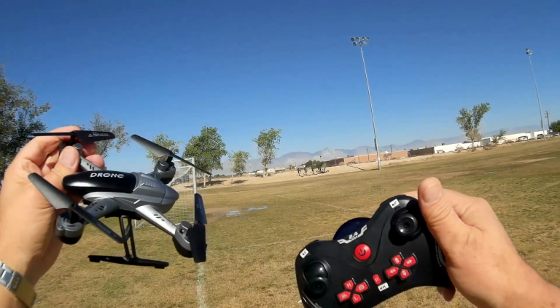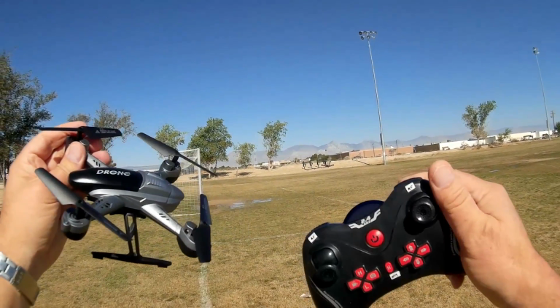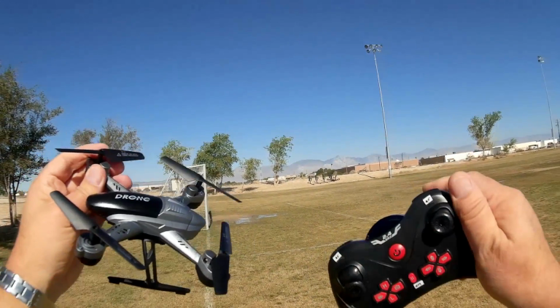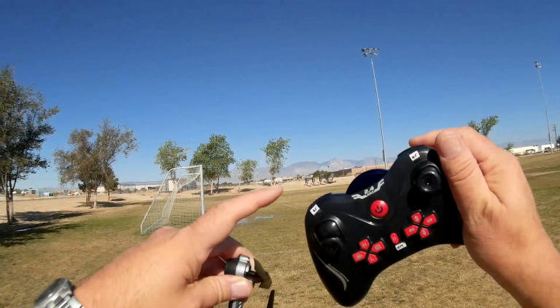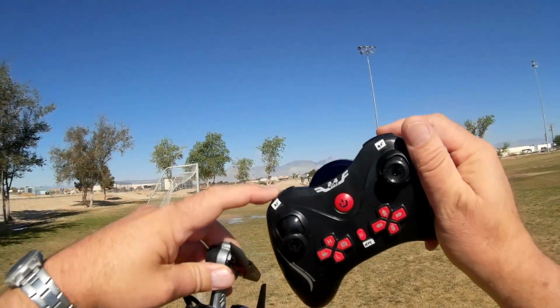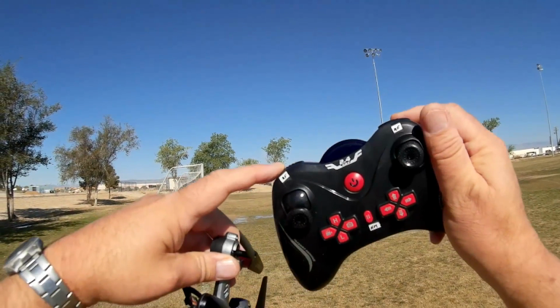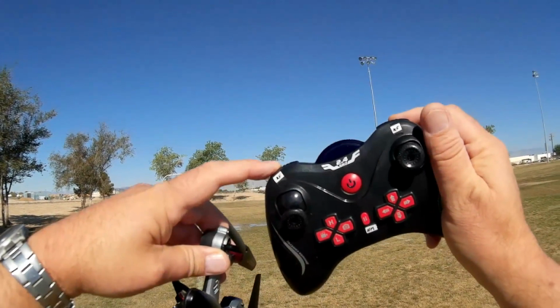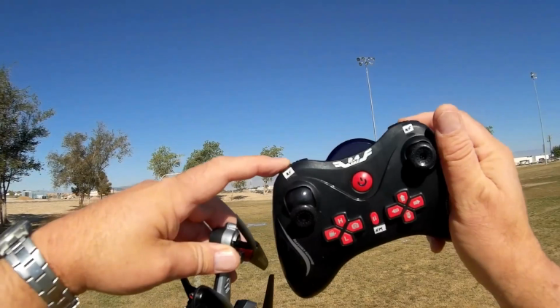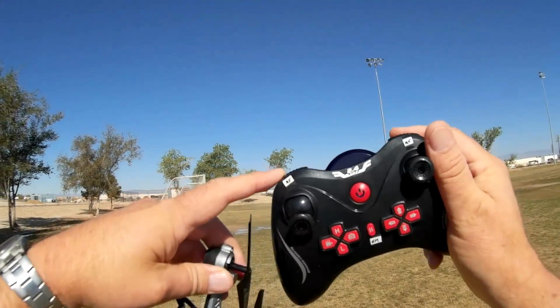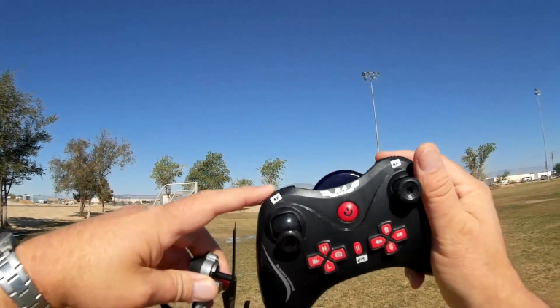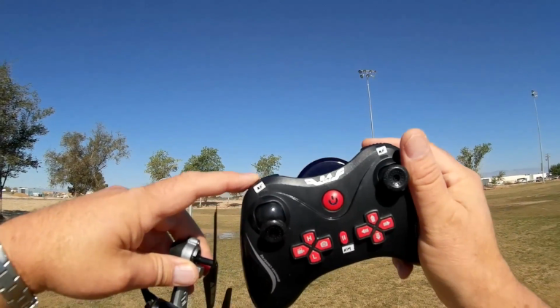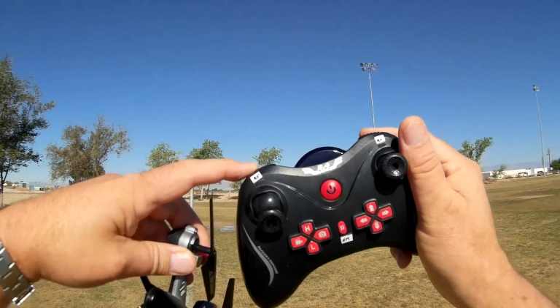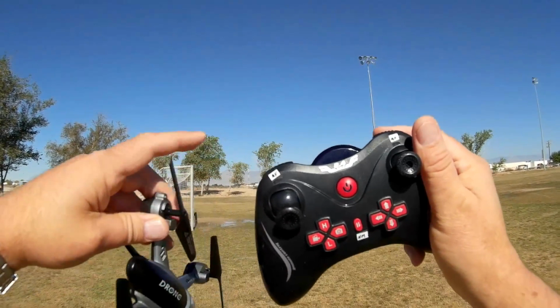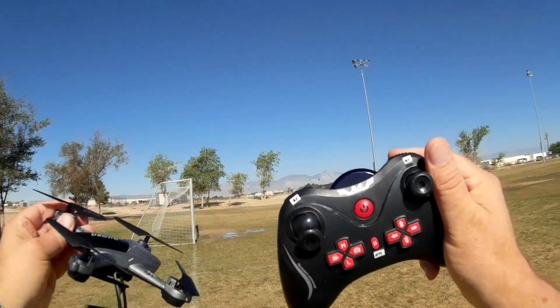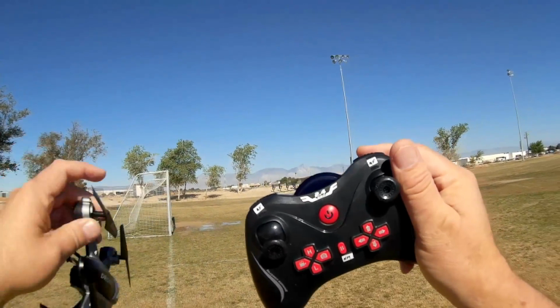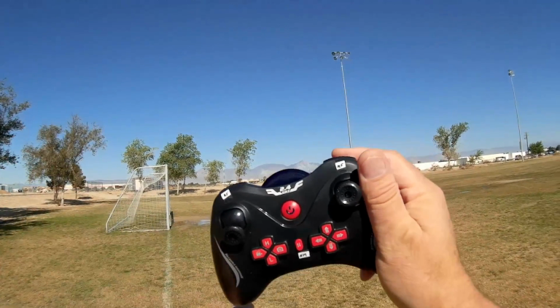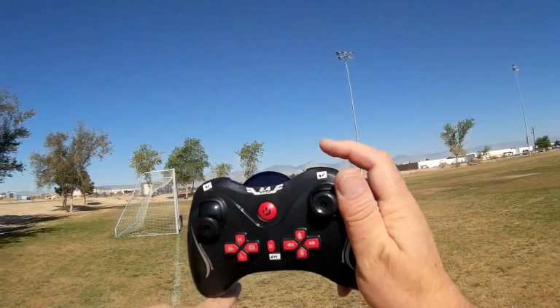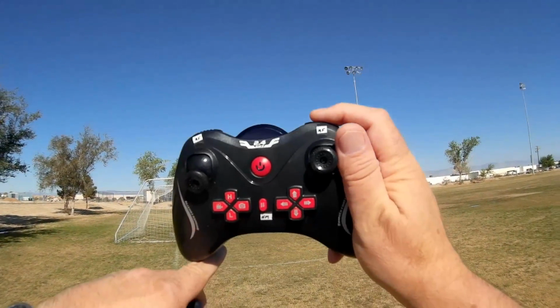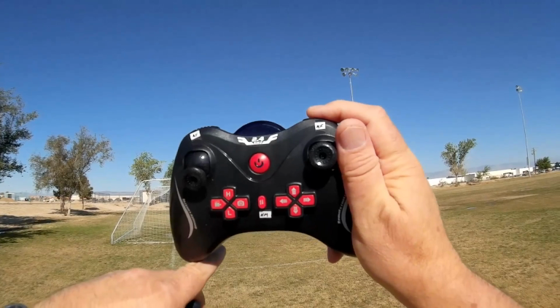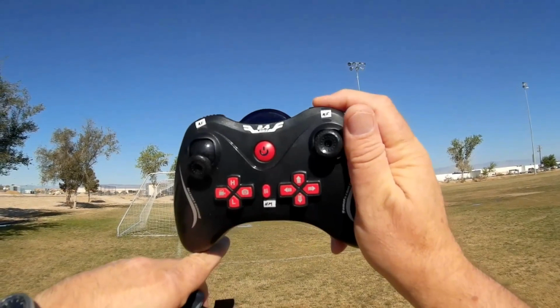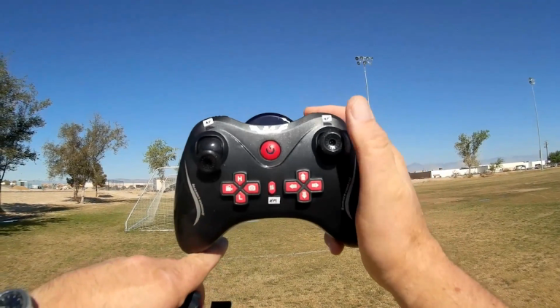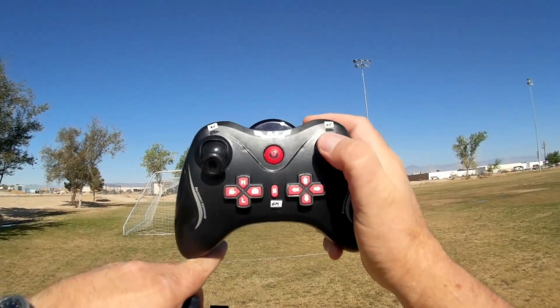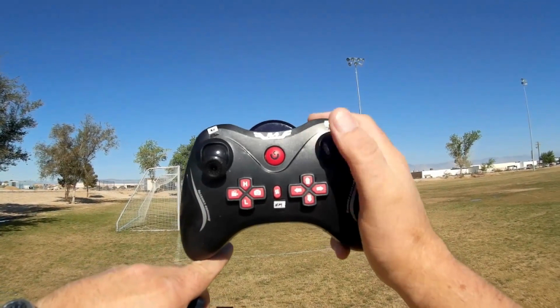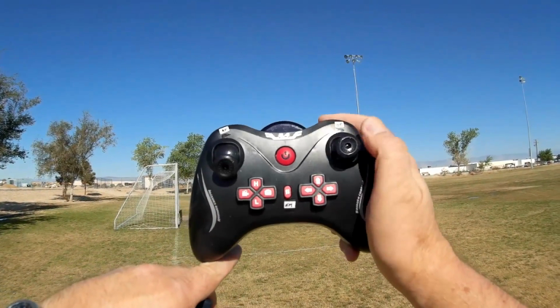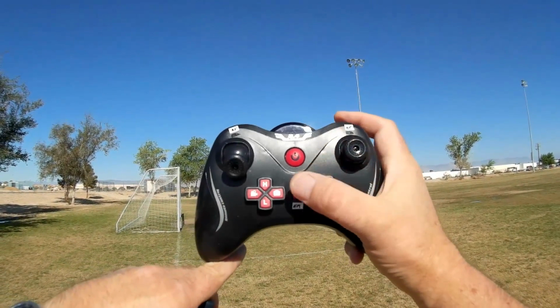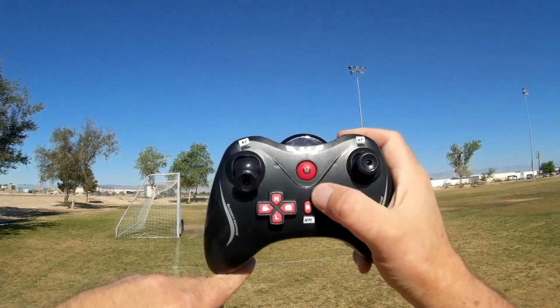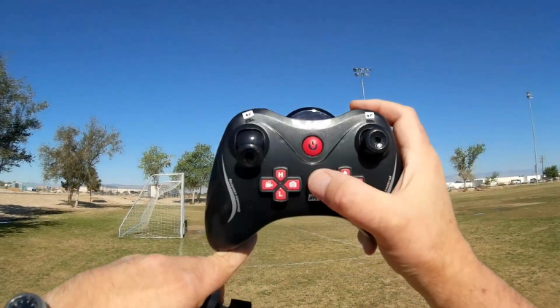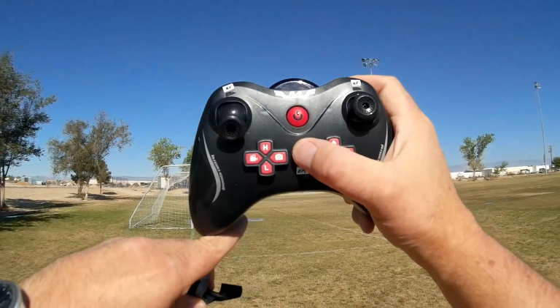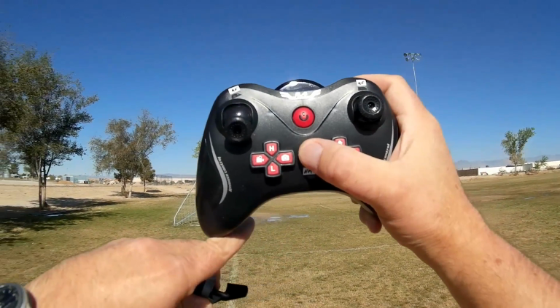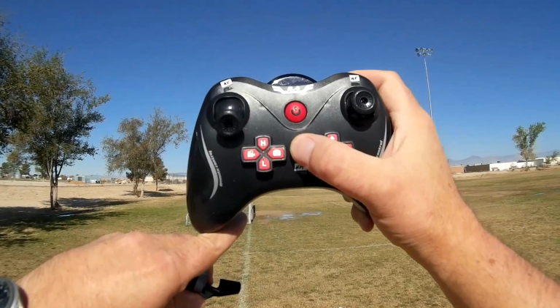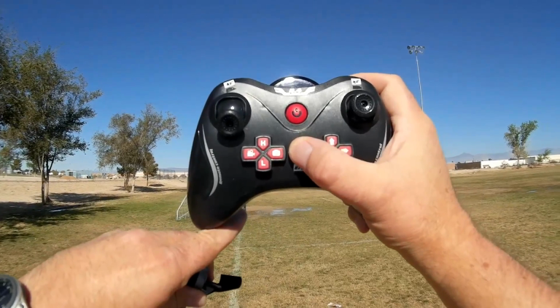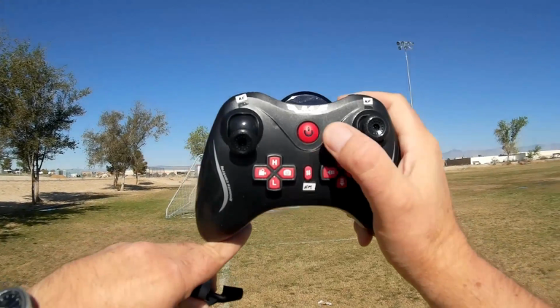But in addition to that, it has auto-flipping — you press this button and it automatically does a flip — or manual flipping where you press this button, tell it which direction to flip, and it will flip. It also has headless mode, which you can activate by pressing this button here.